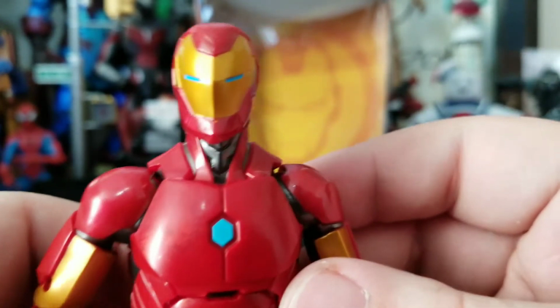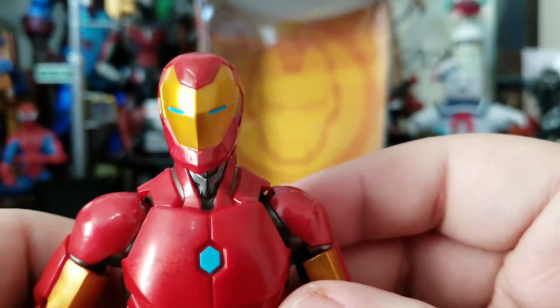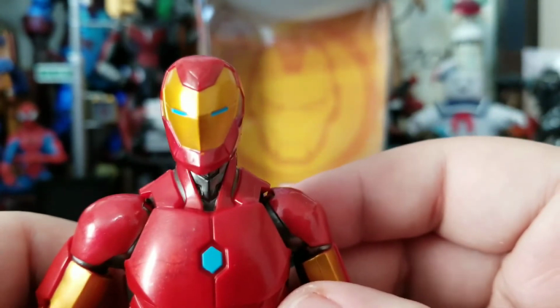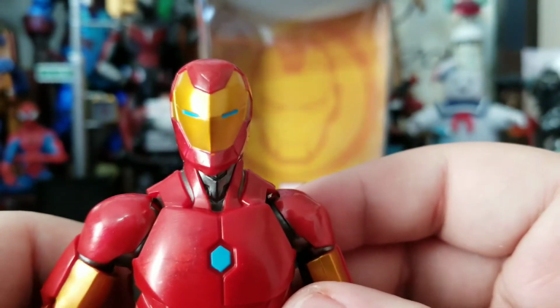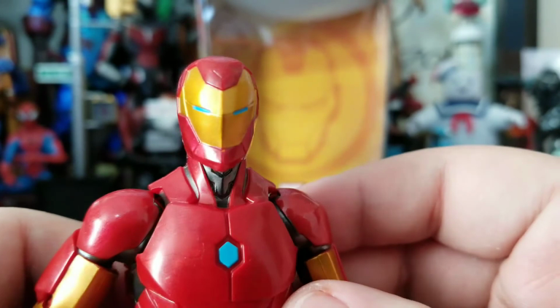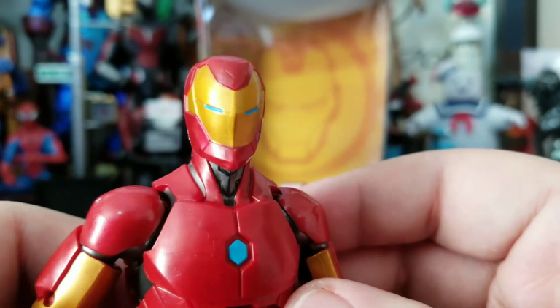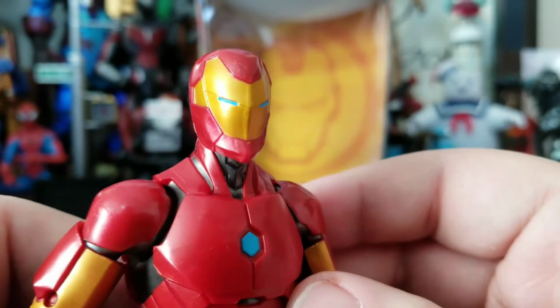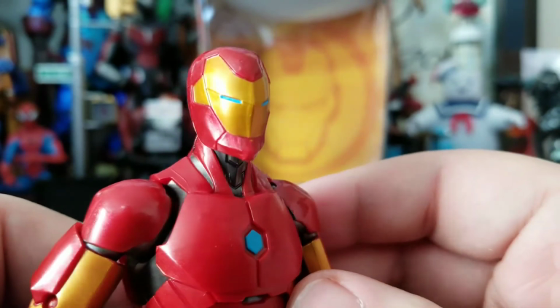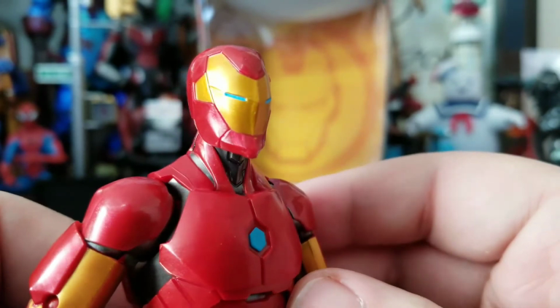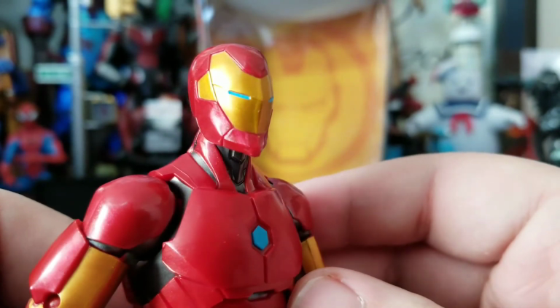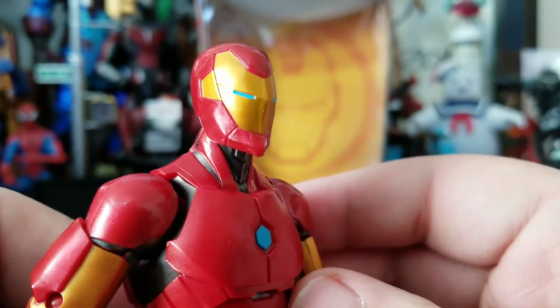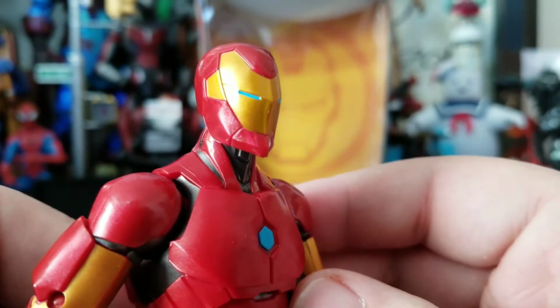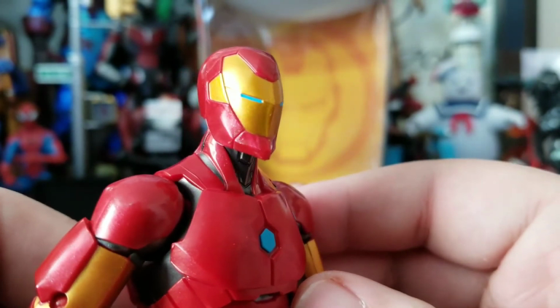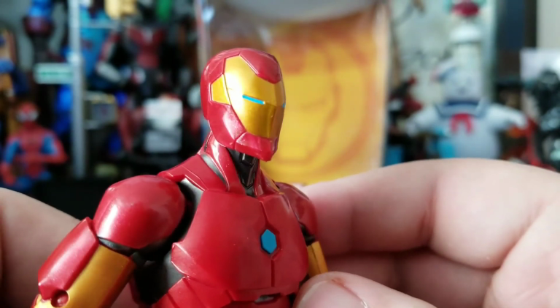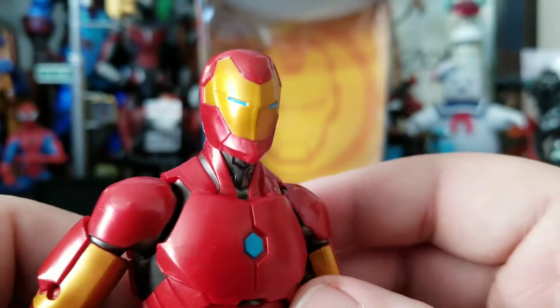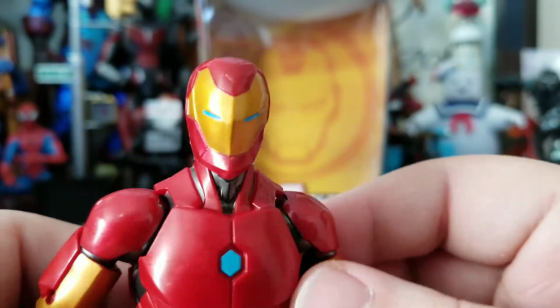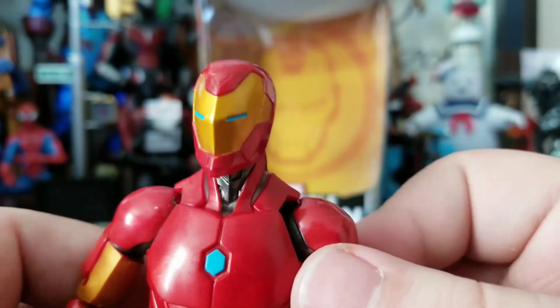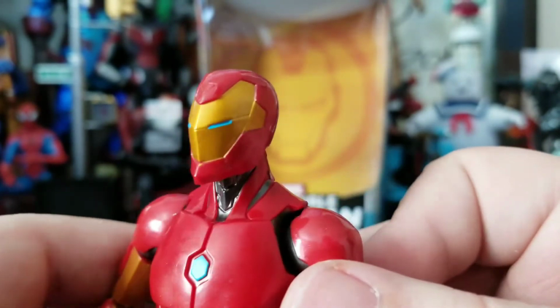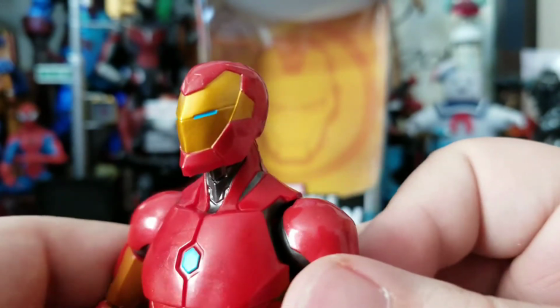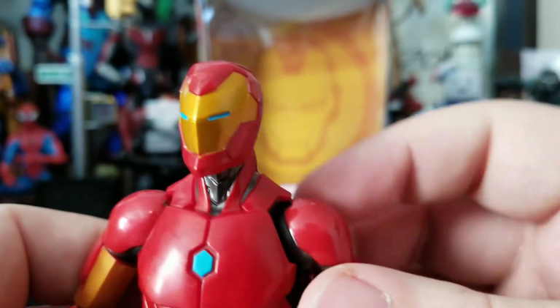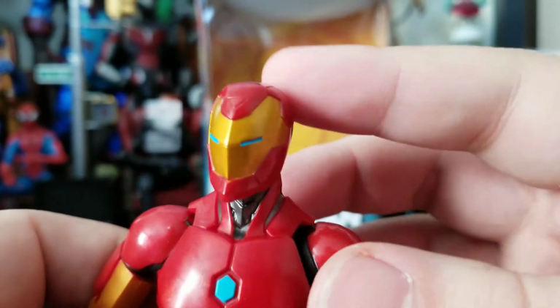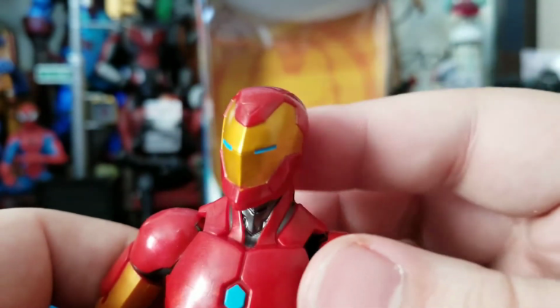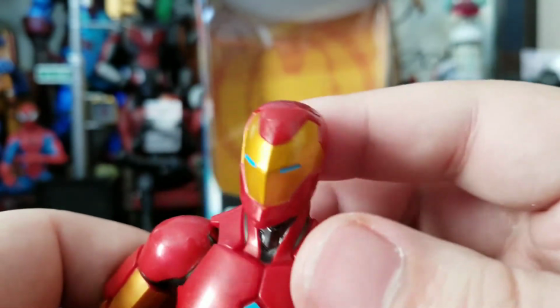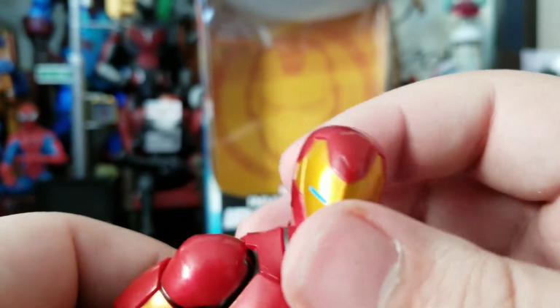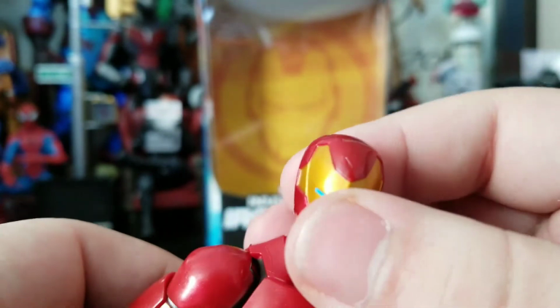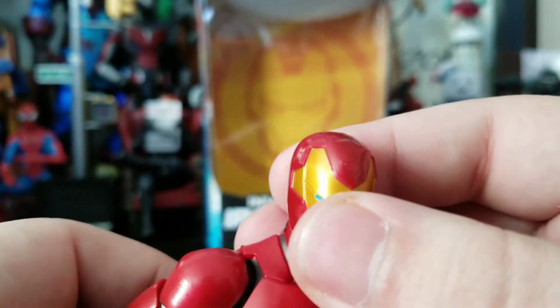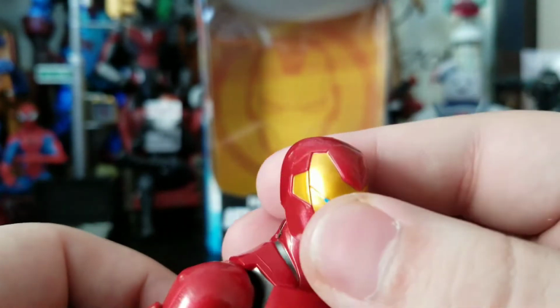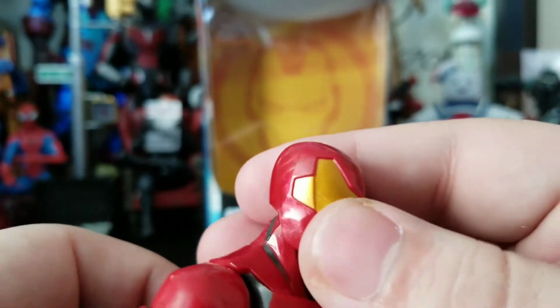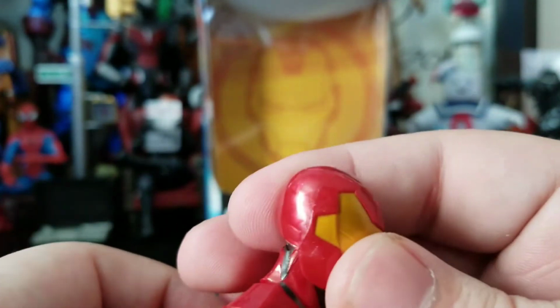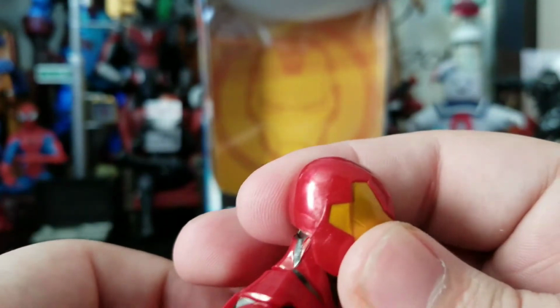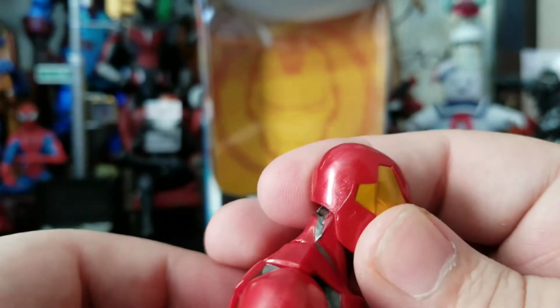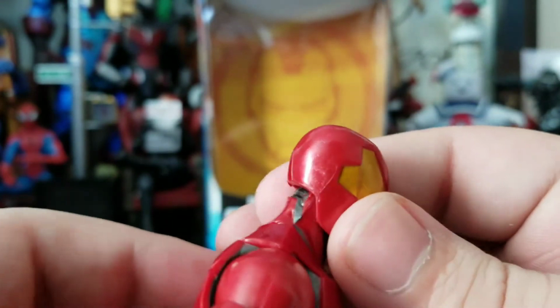He gets this really amazing-looking Iron Man helmet. This plastic is cast in a pearlescent plastic, so you get some marbleization.